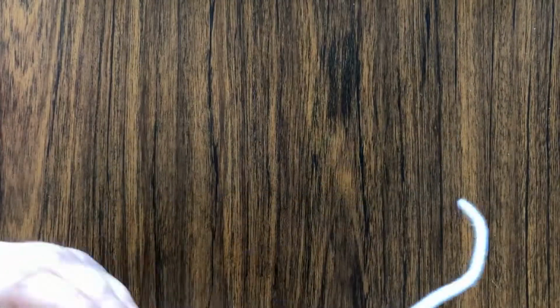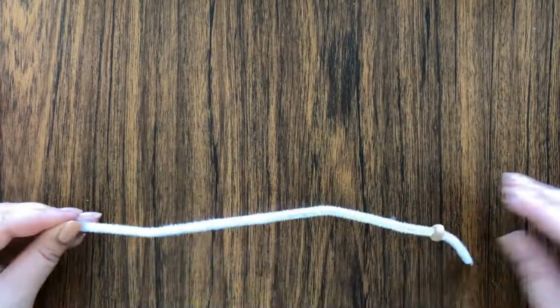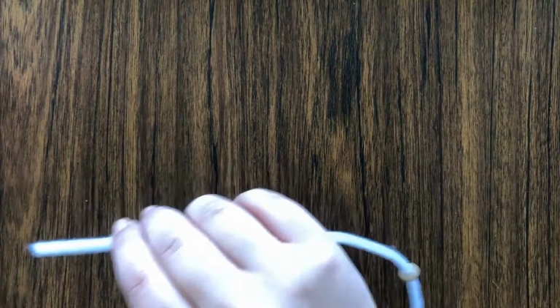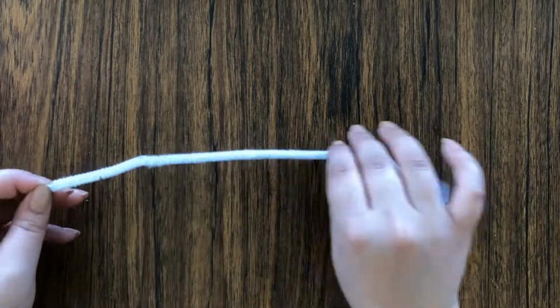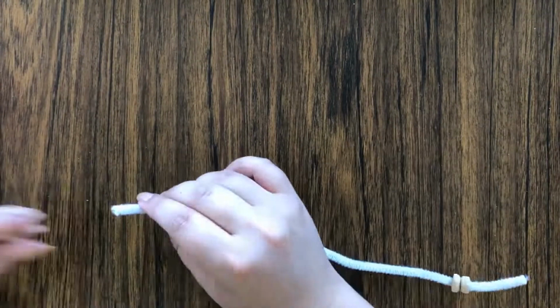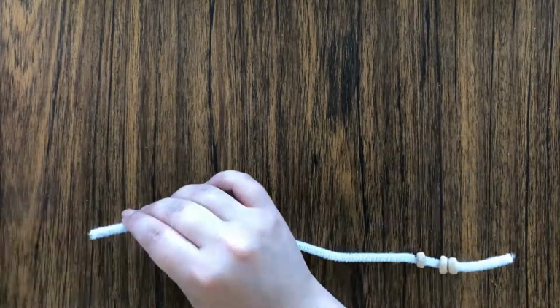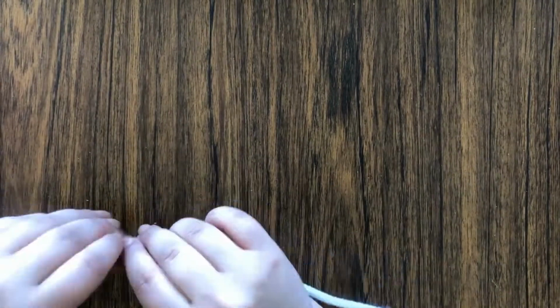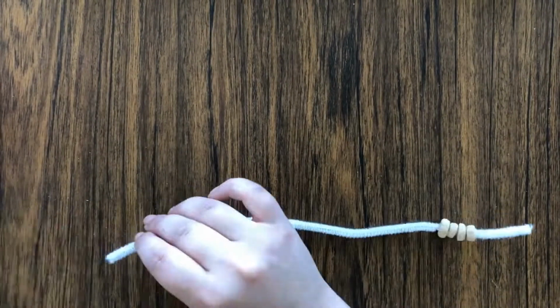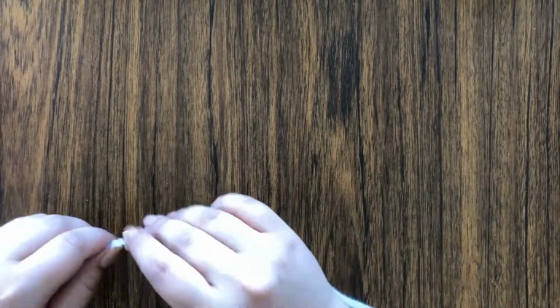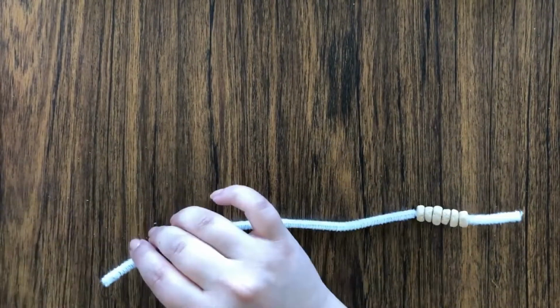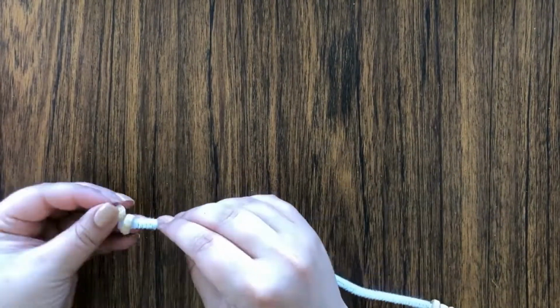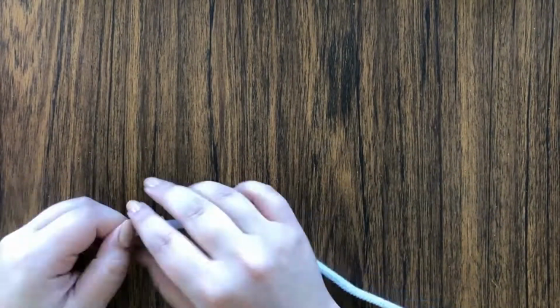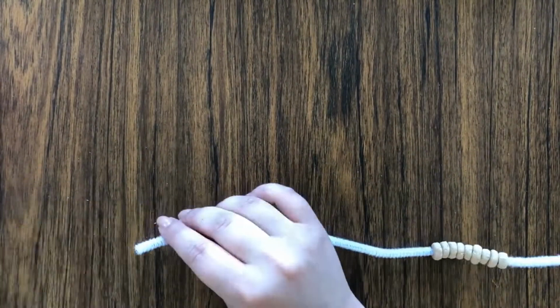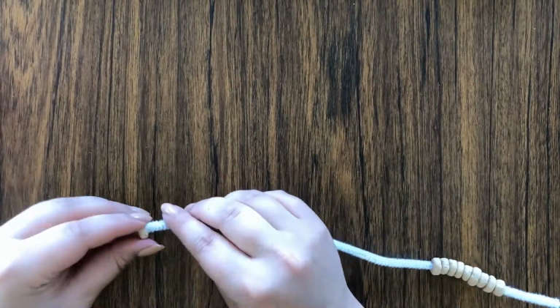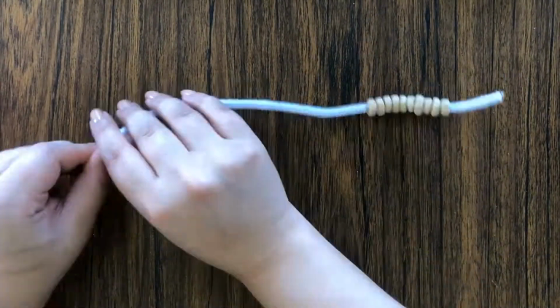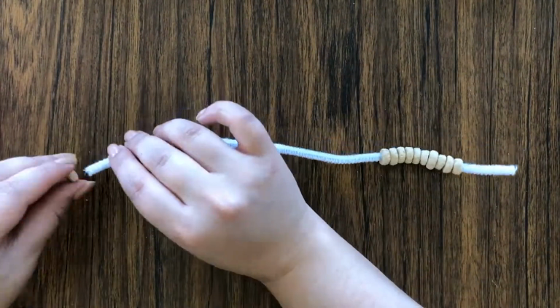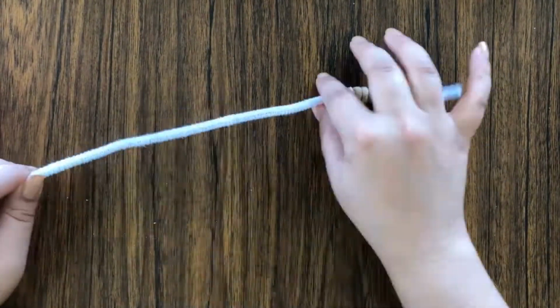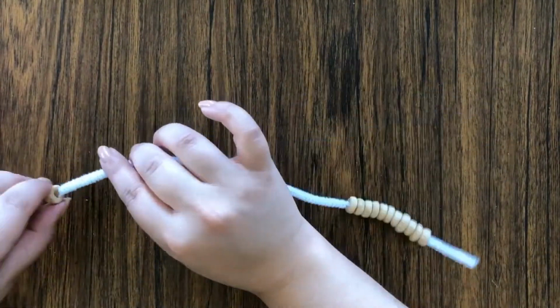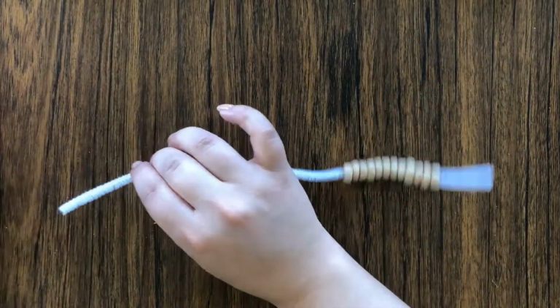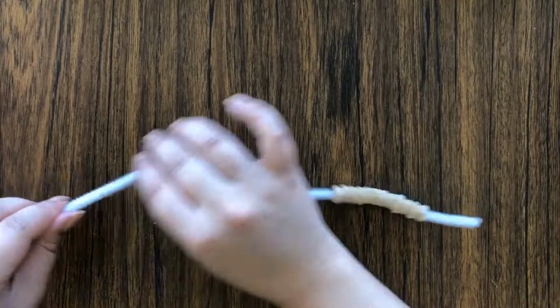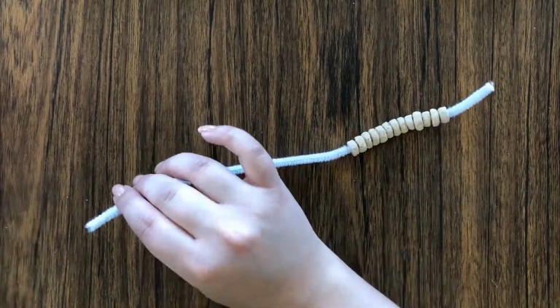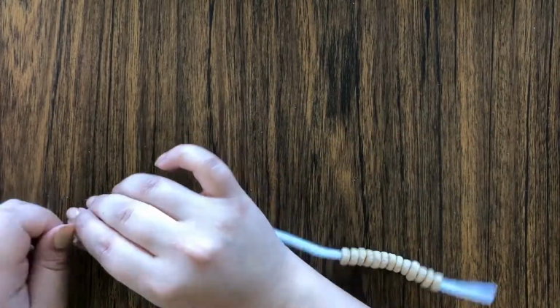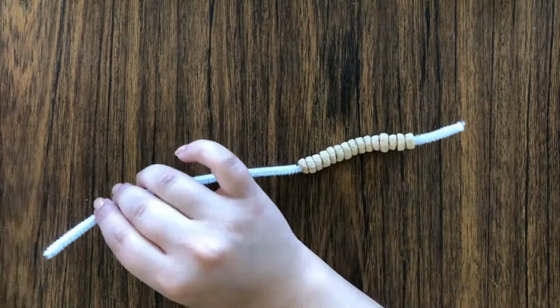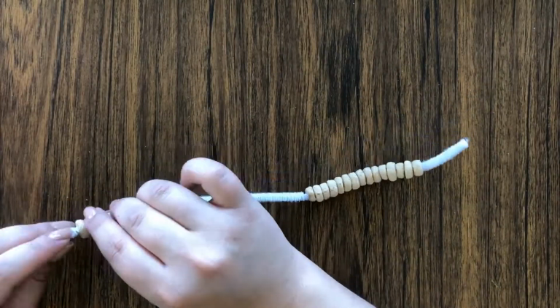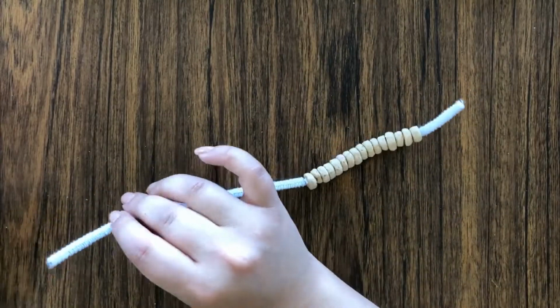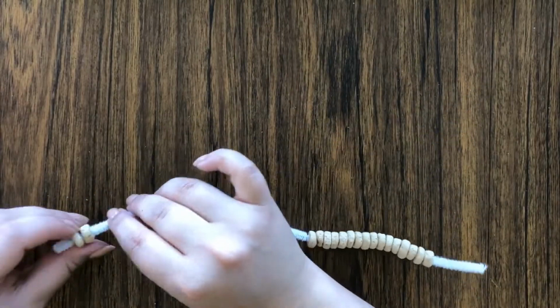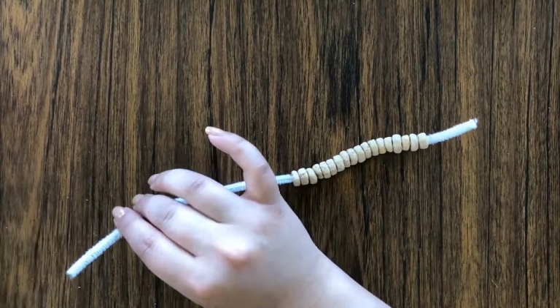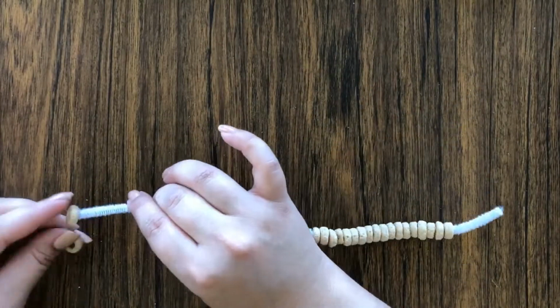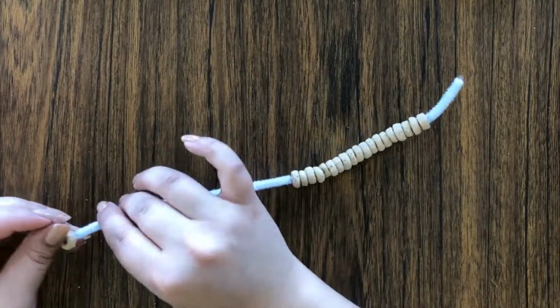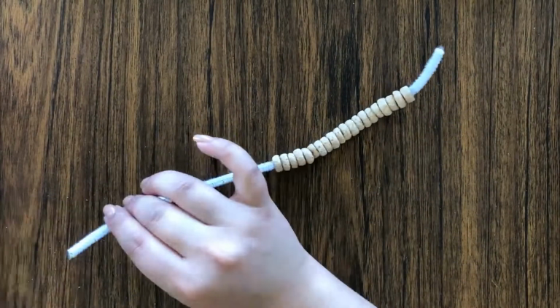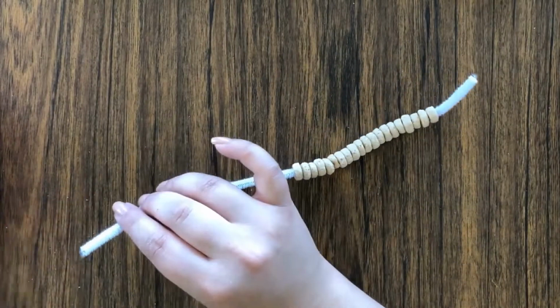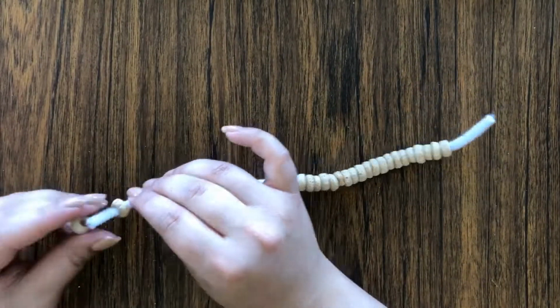Now you're going to take your third pipe cleaner and do the same thing you did with the first two — filling it up with Cheerios and leaving two ends without Cheerios.